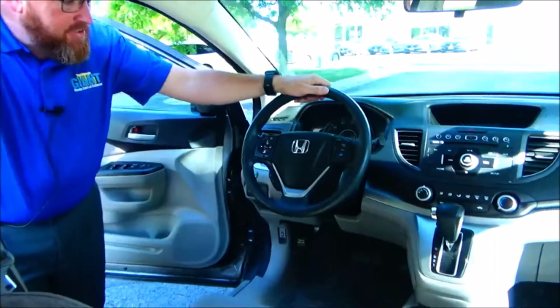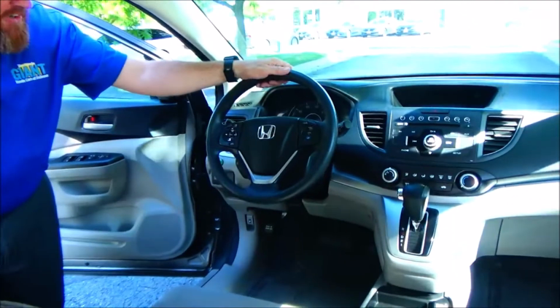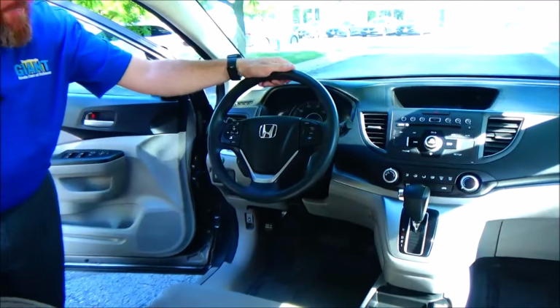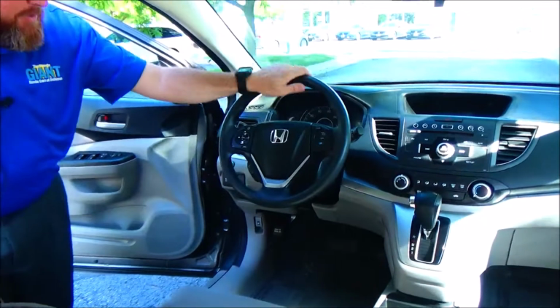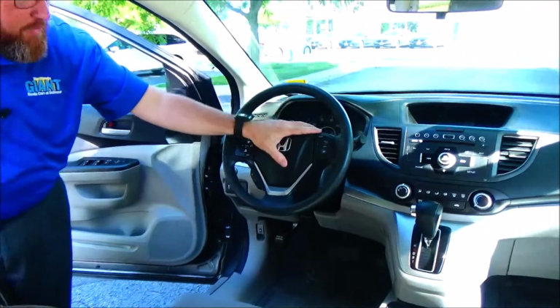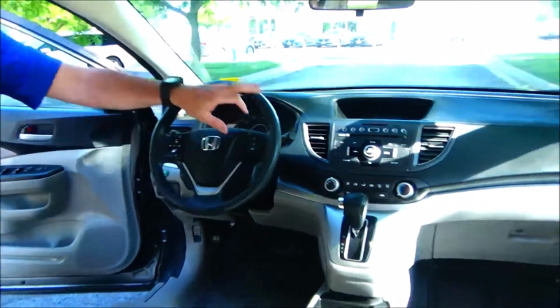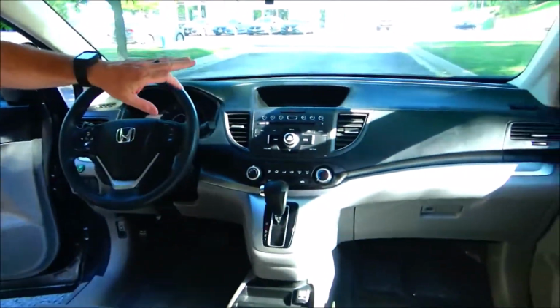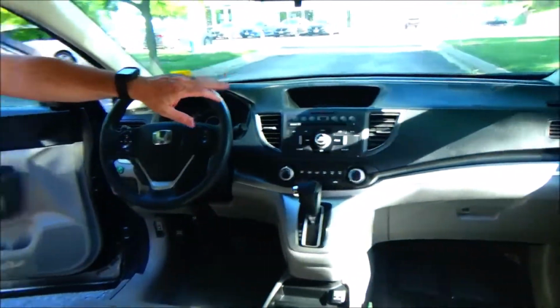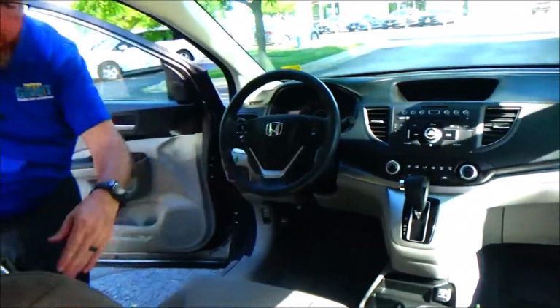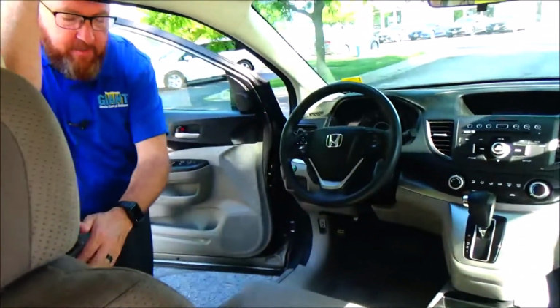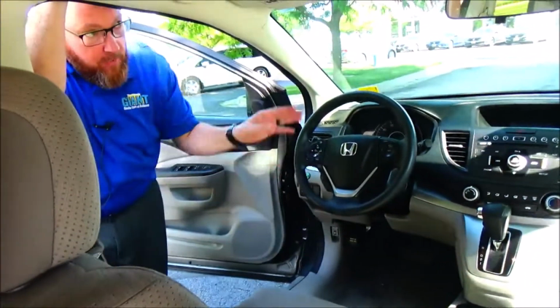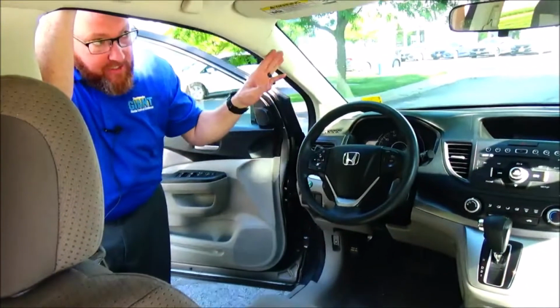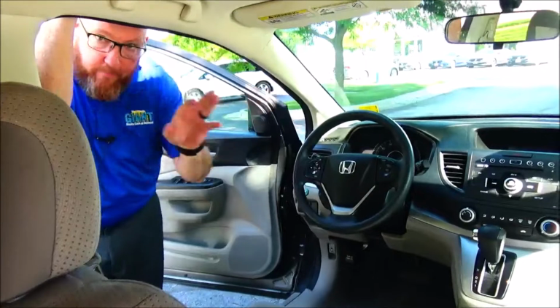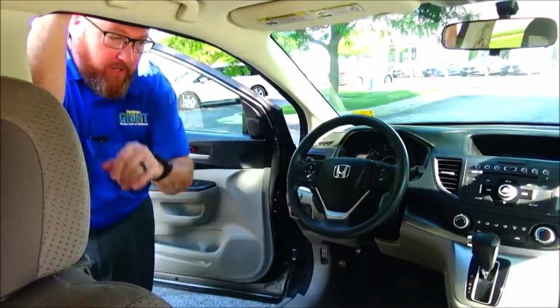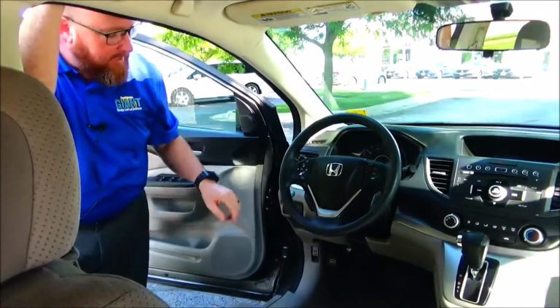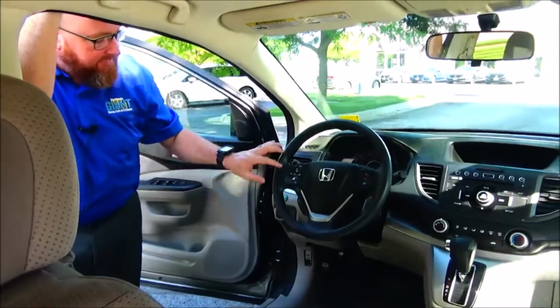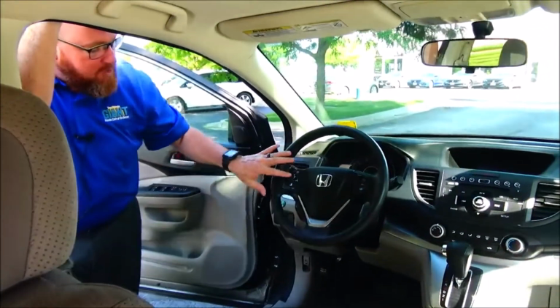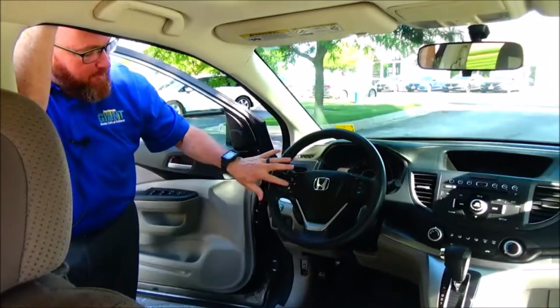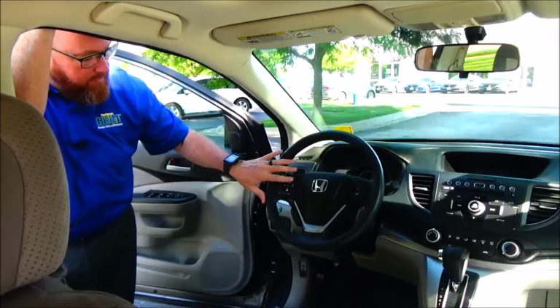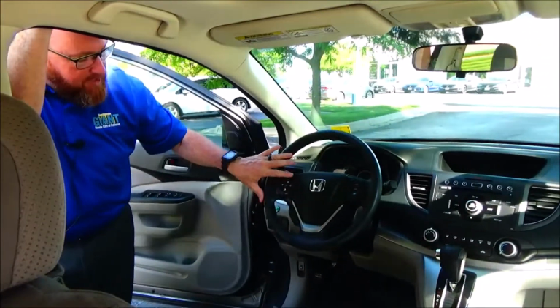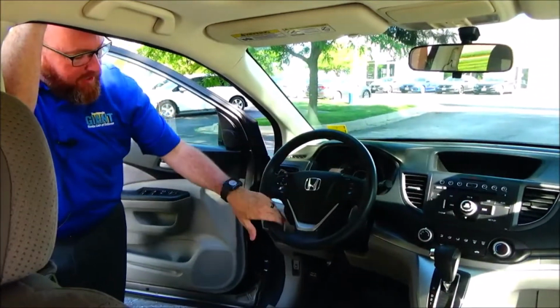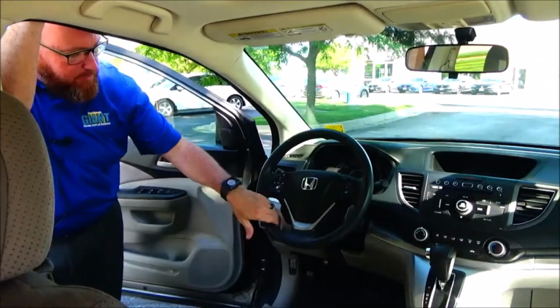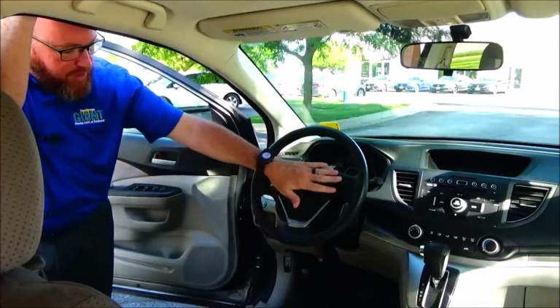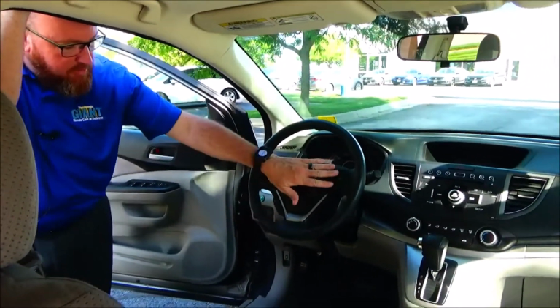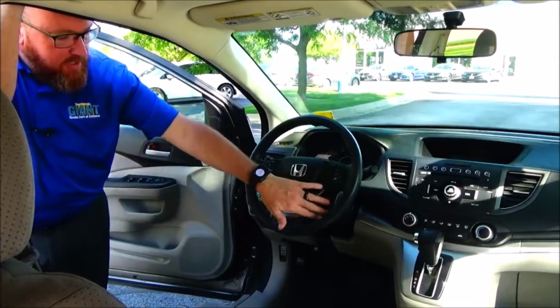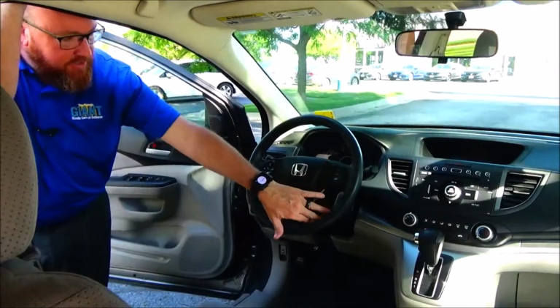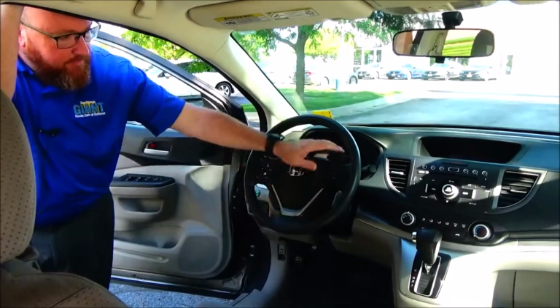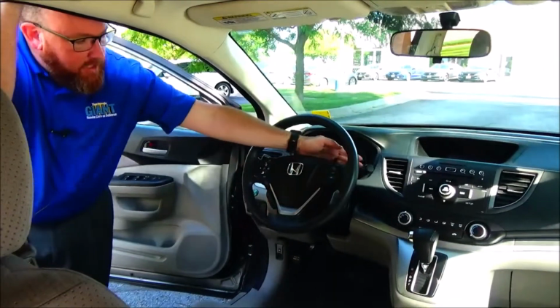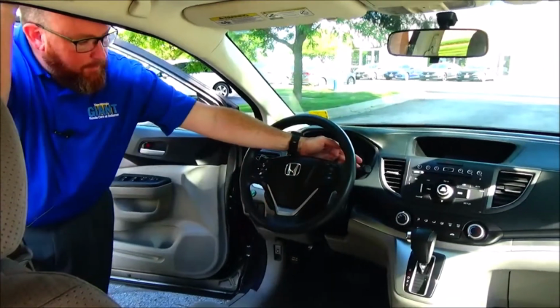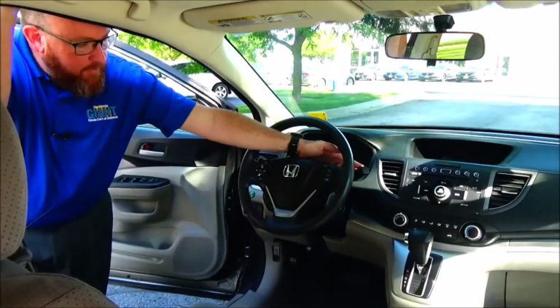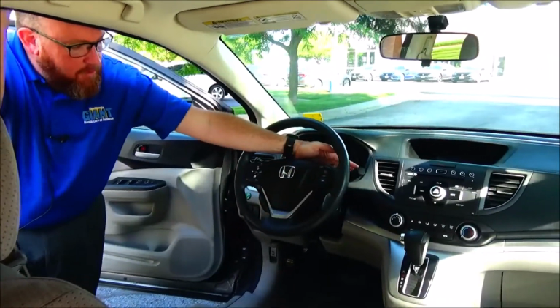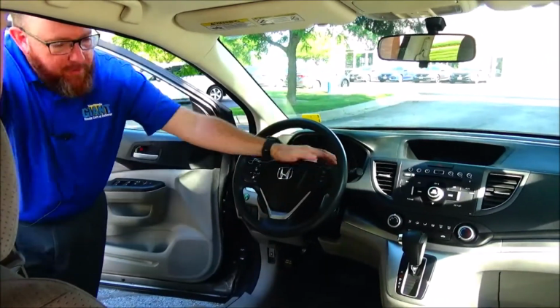On the interior, safety for everyone: reduced force driver and passenger side airbags, side impact airbags and side curtain airbags front and back, fingertip control for your radio, information display, Bluetooth and cruise, tilt steering, intermittent wiper for the front, wiper control for the back.